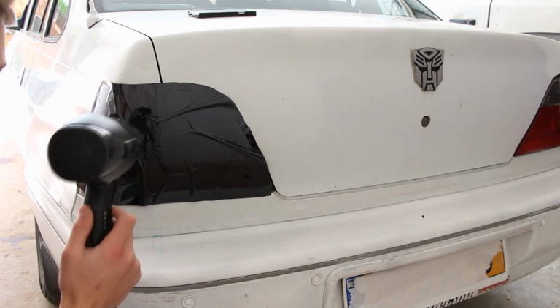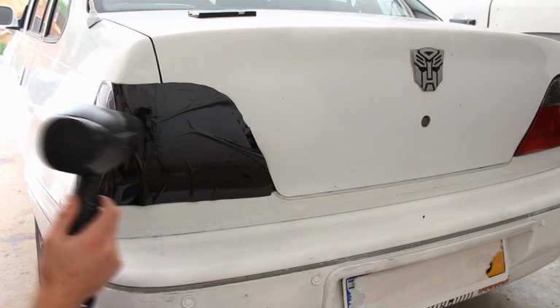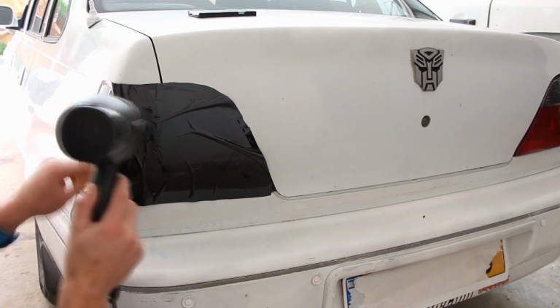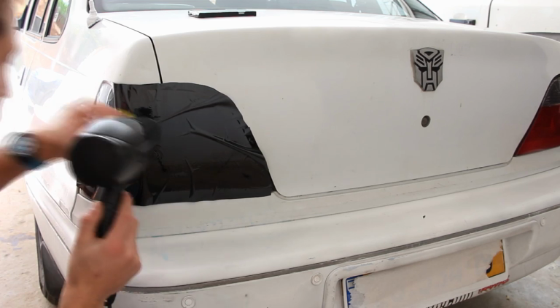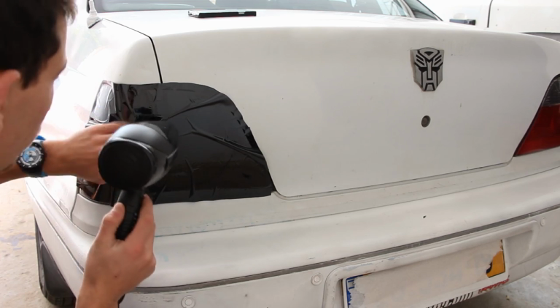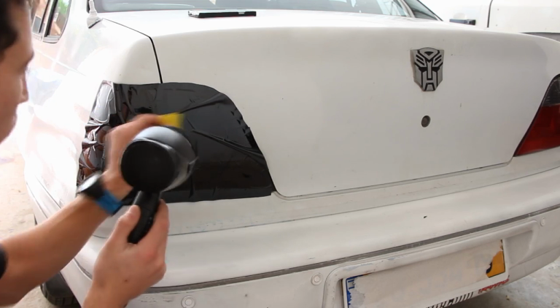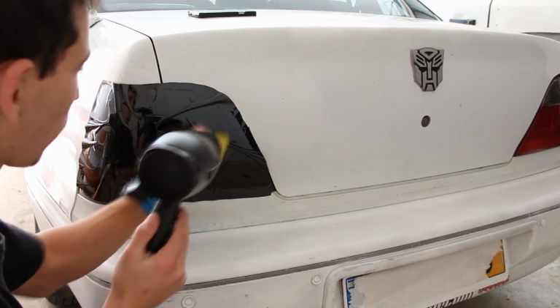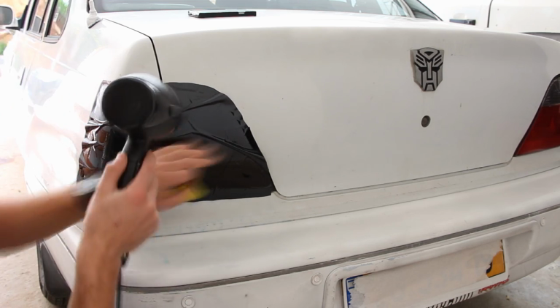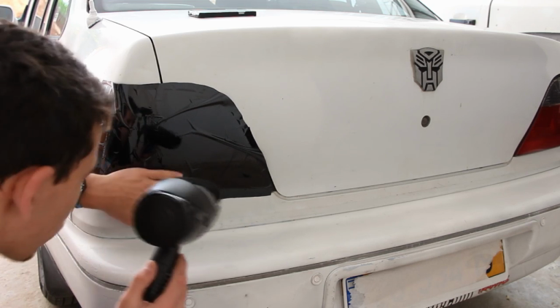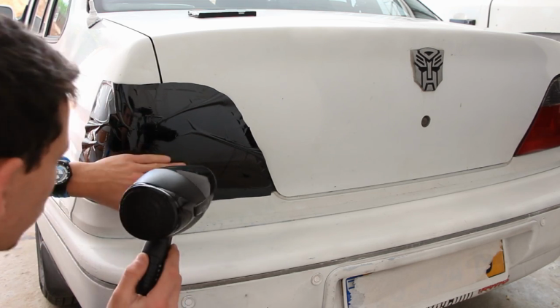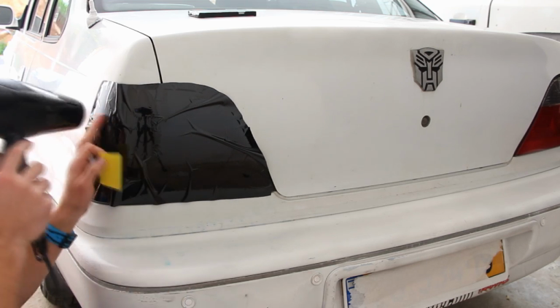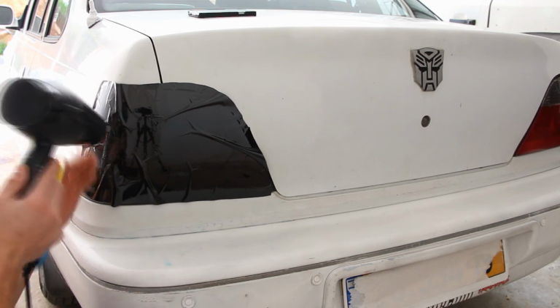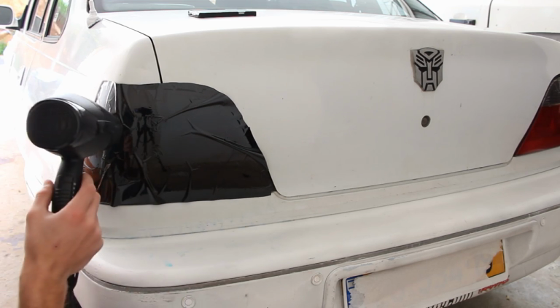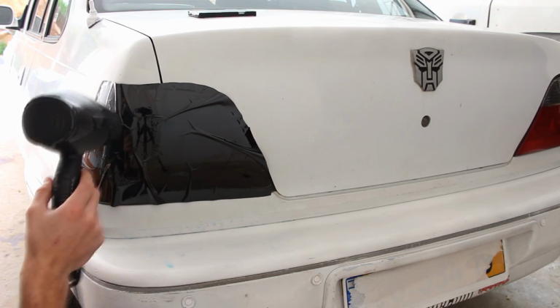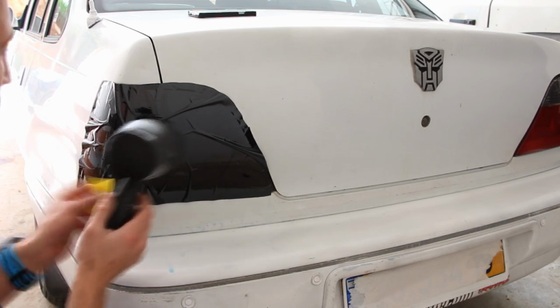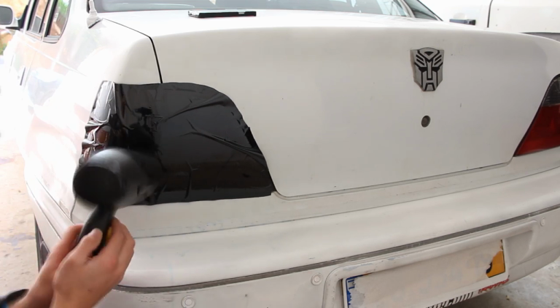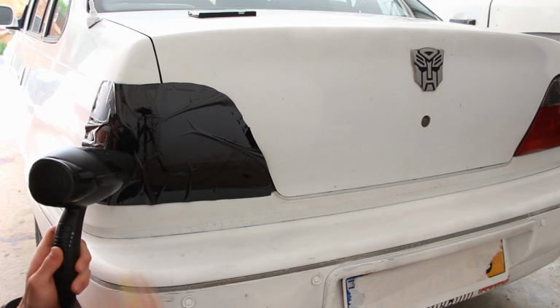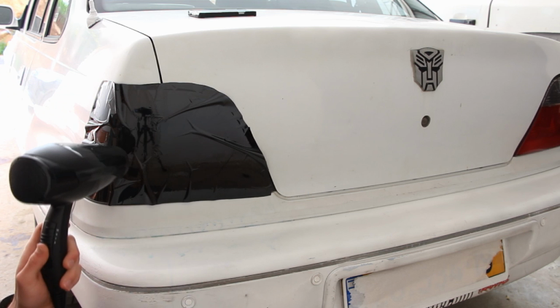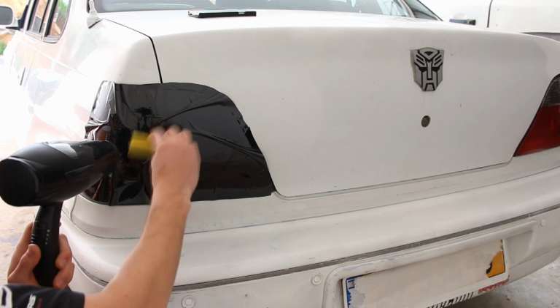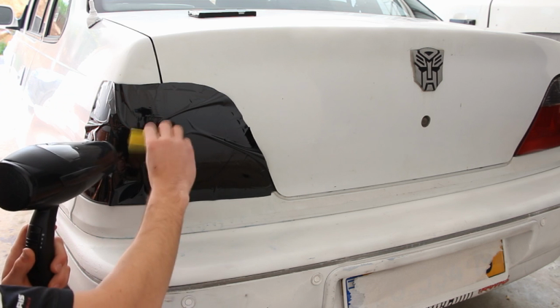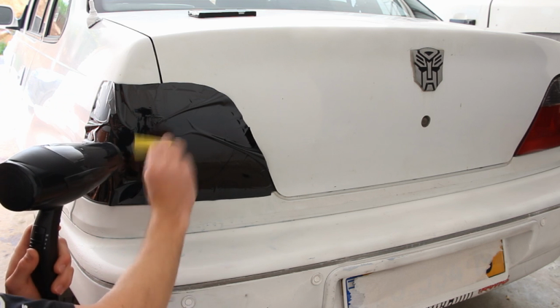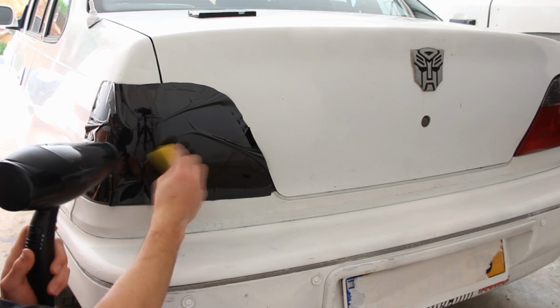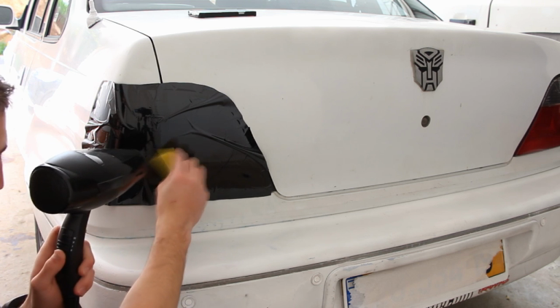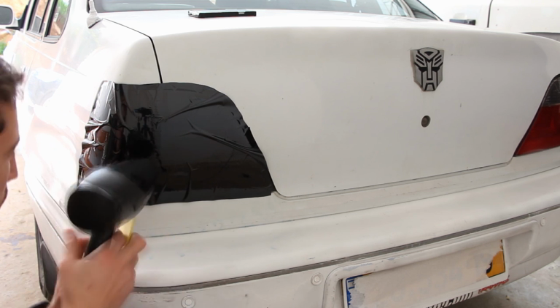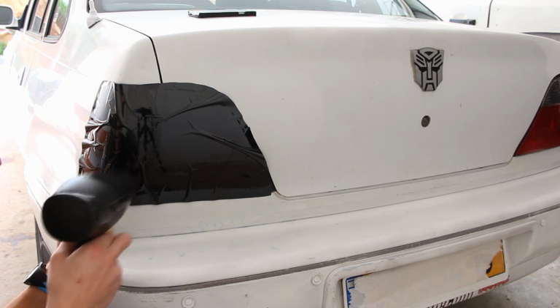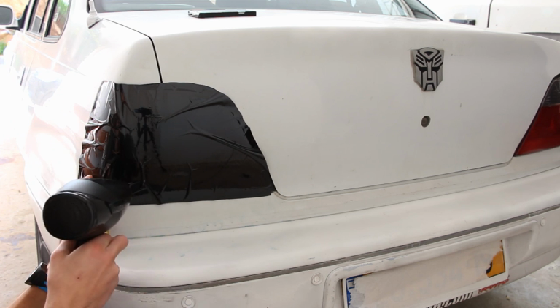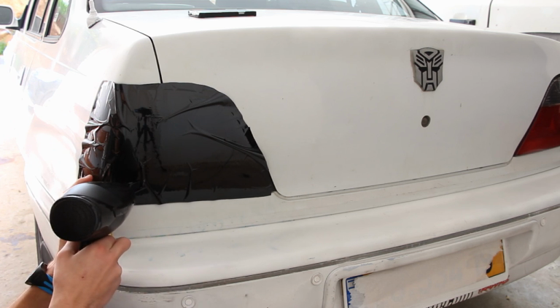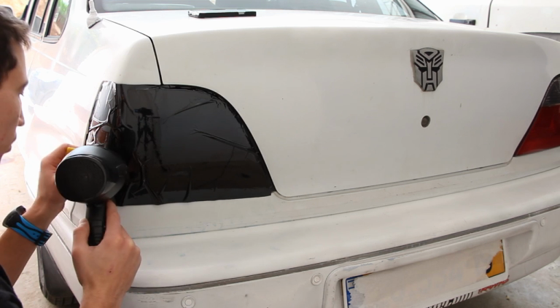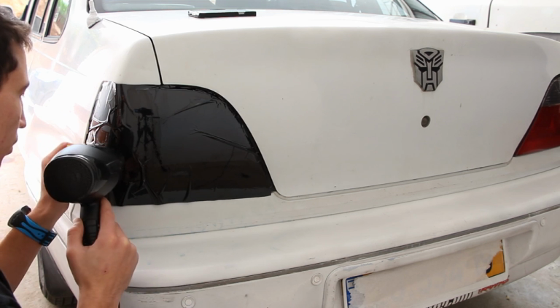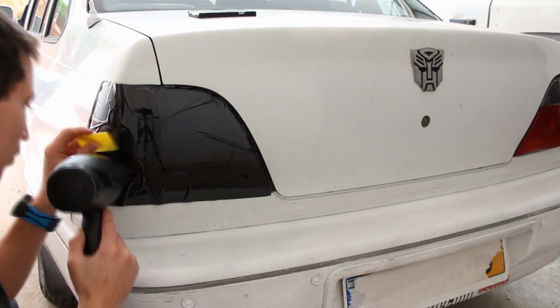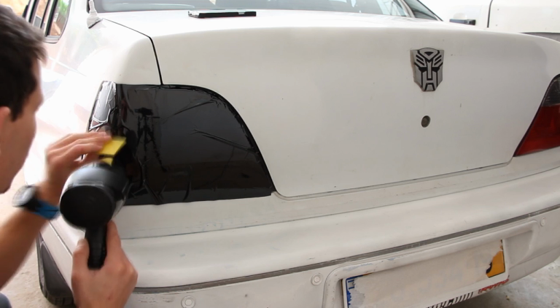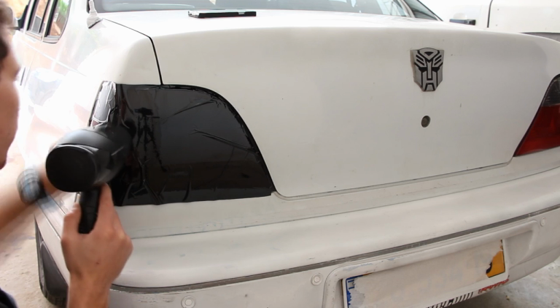Keep heating the spot and use a tool to take out all the bubbles. My taillight is very curved, so I knew it's not going to be perfect and I just tried to make the best of it.